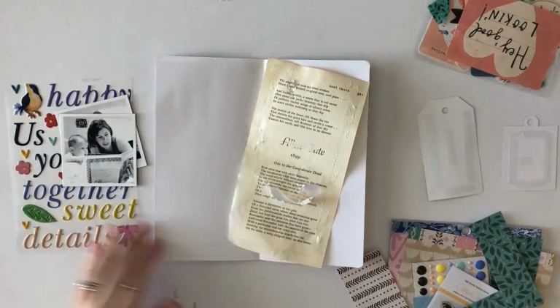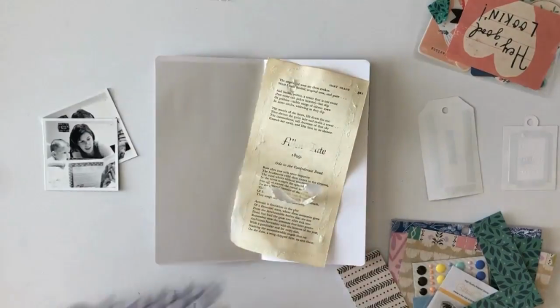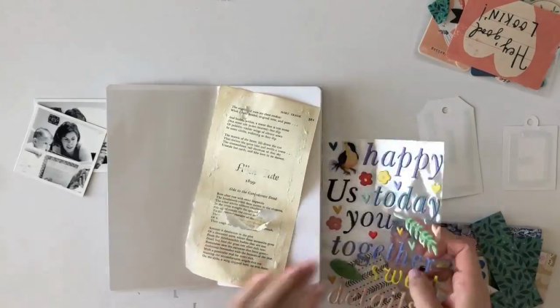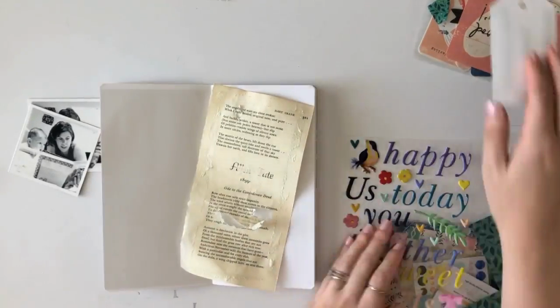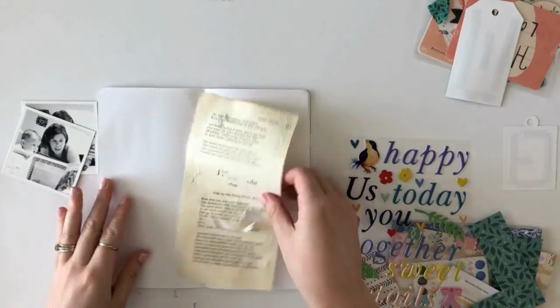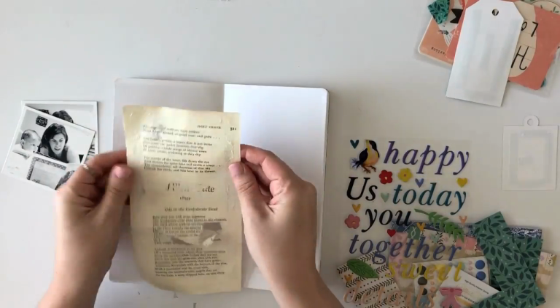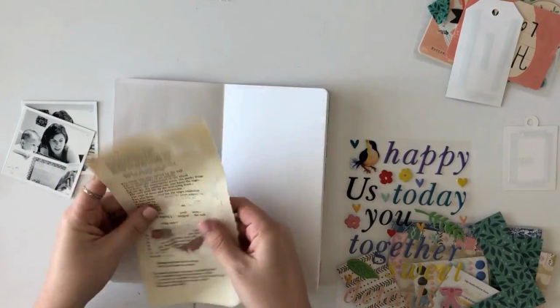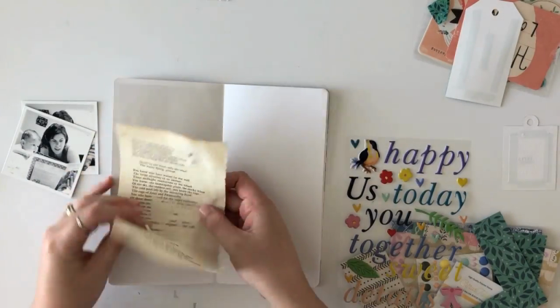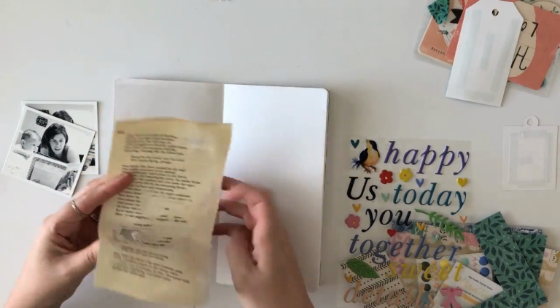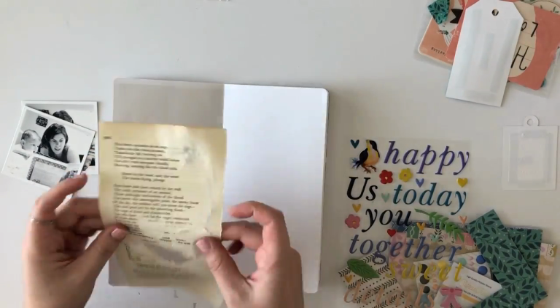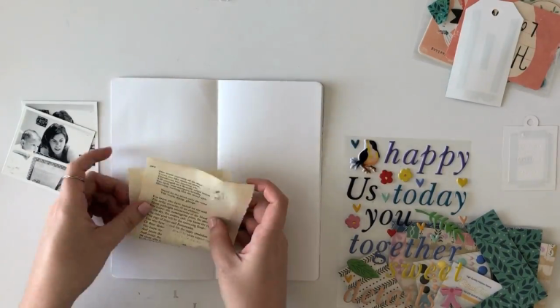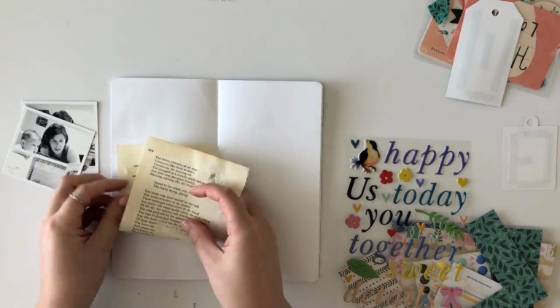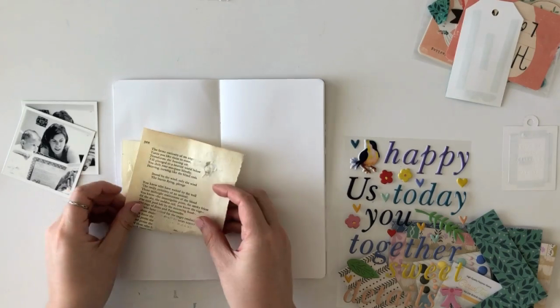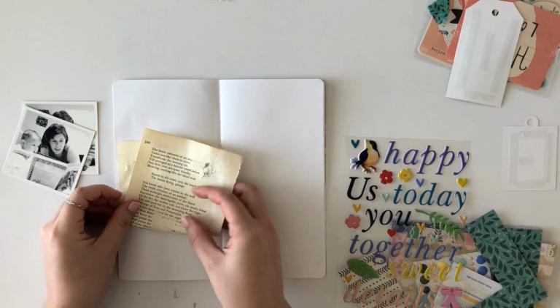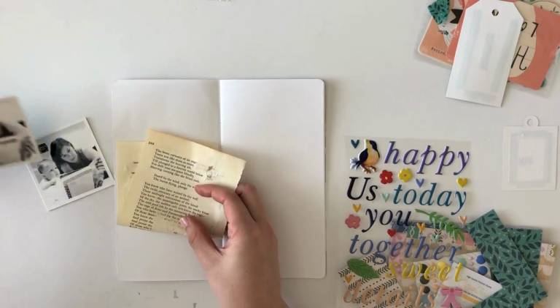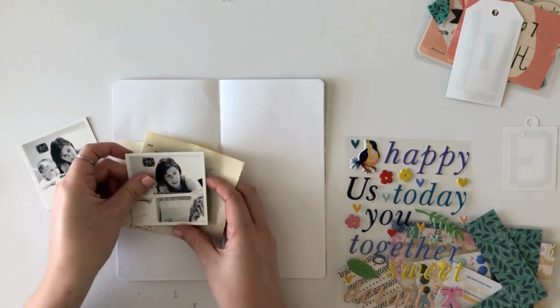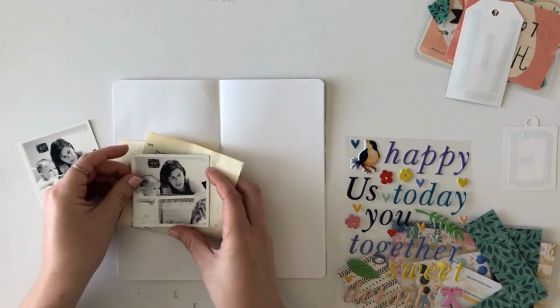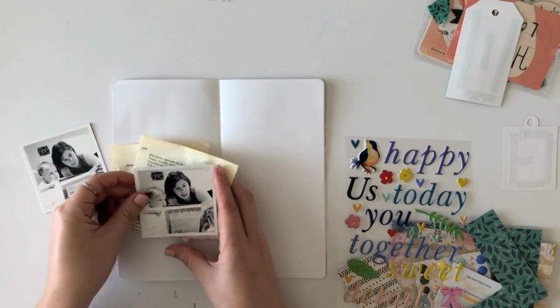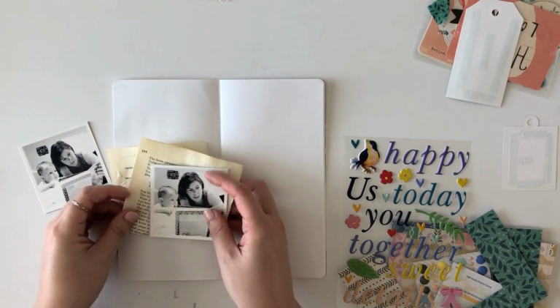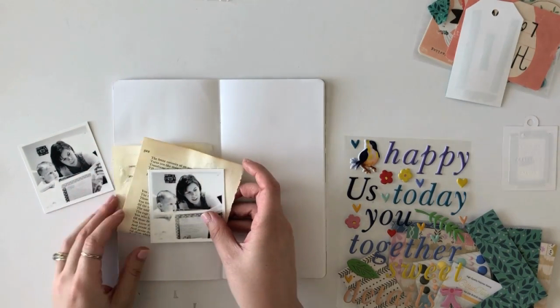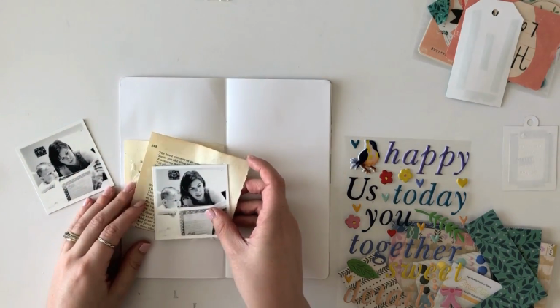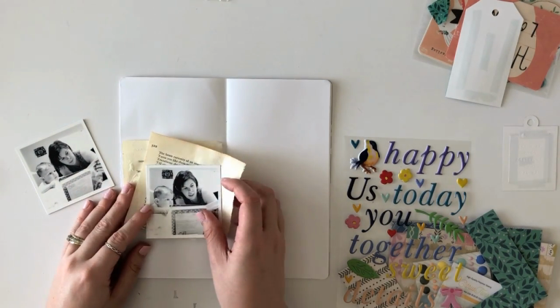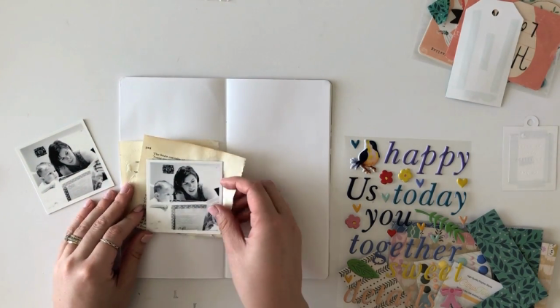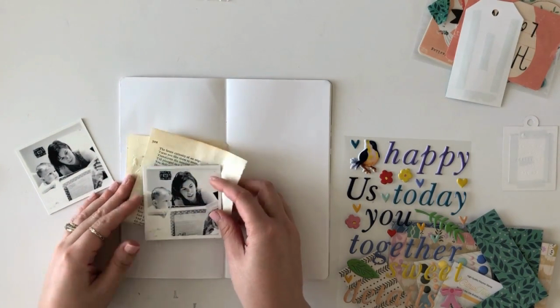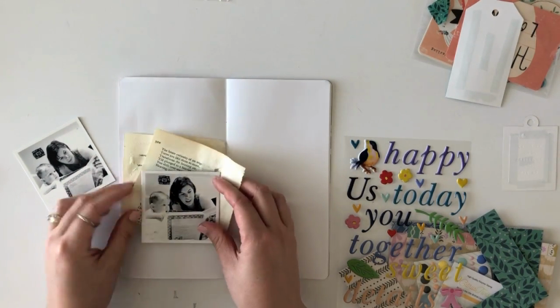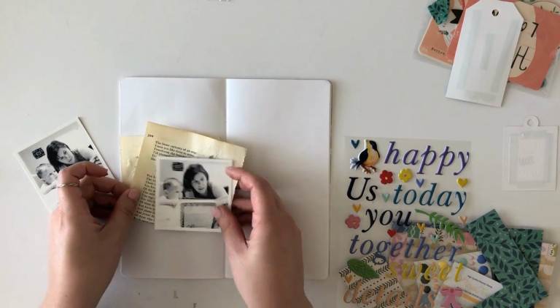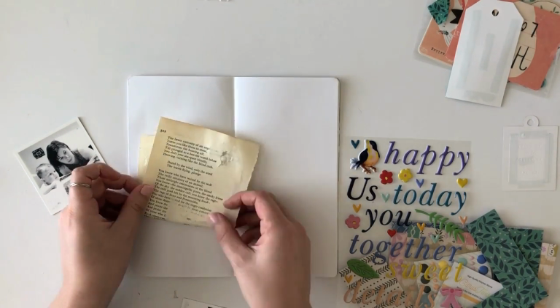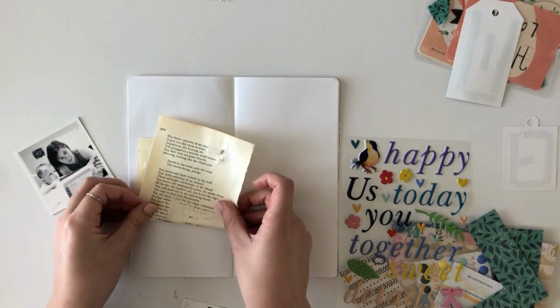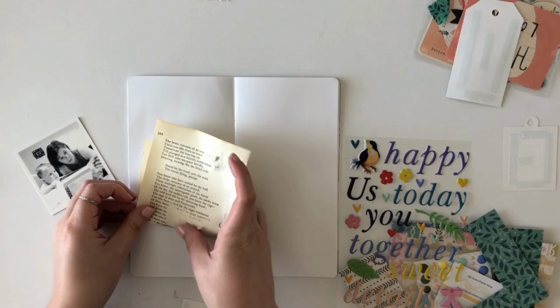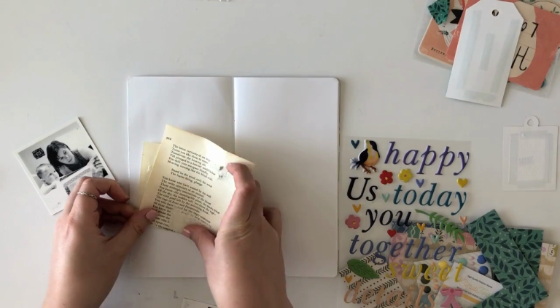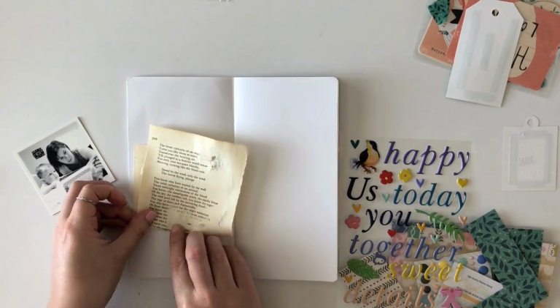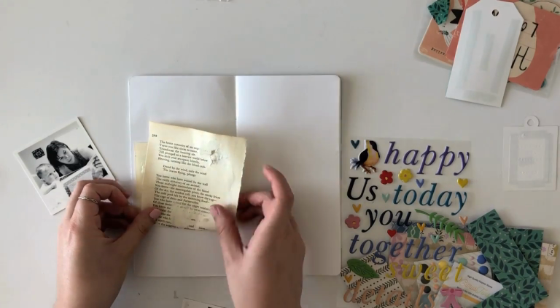Hey friends, it's Sarah here. Today I am up on the Citrus Twist Kits blog sharing a traveler's notebook challenge. My challenge for today is to do a flip-up photo.